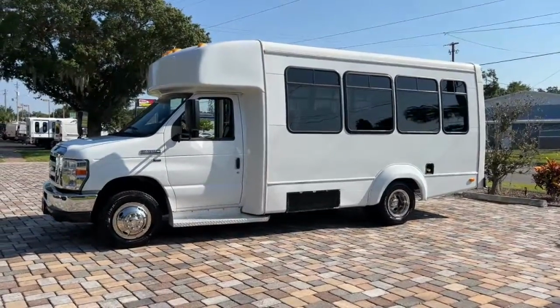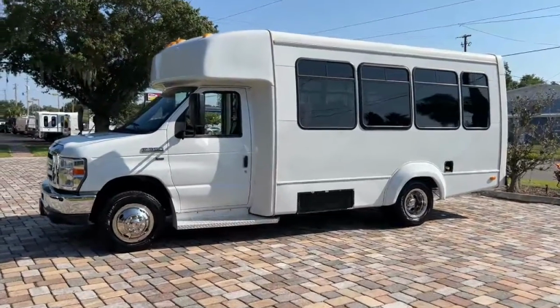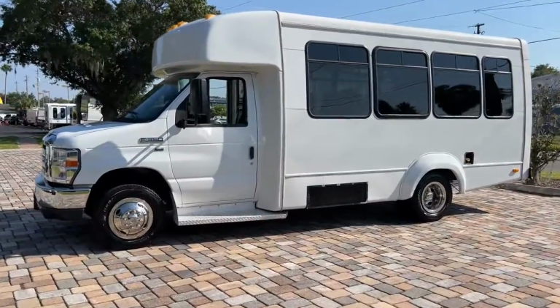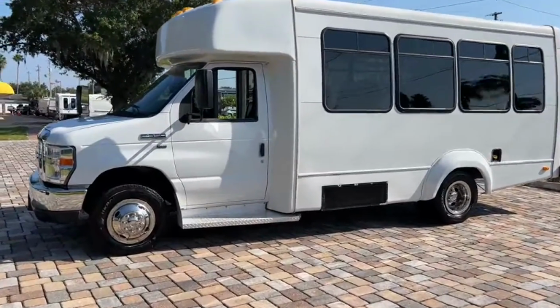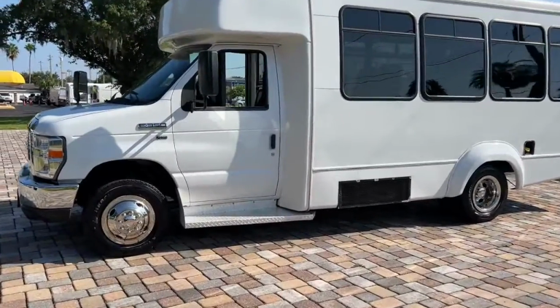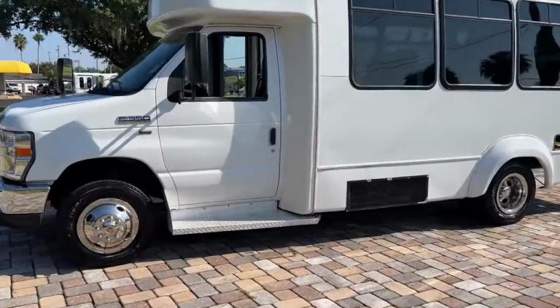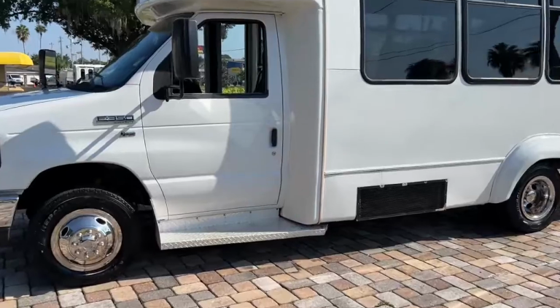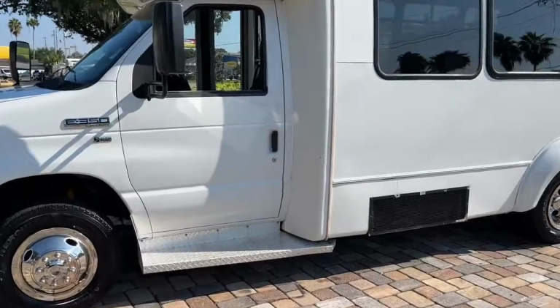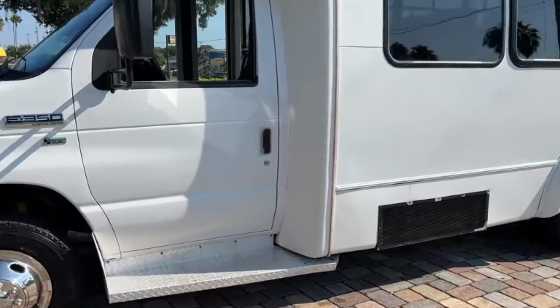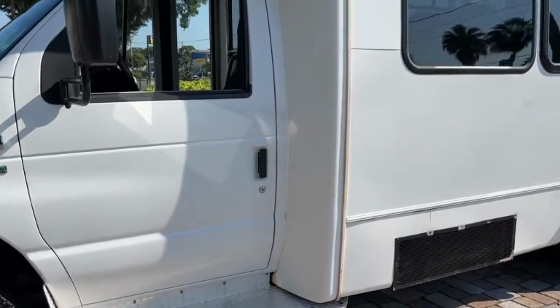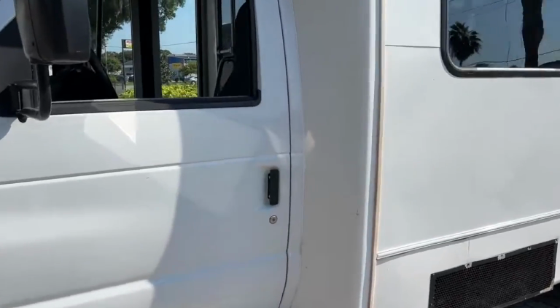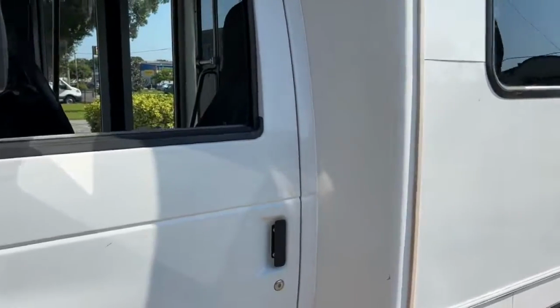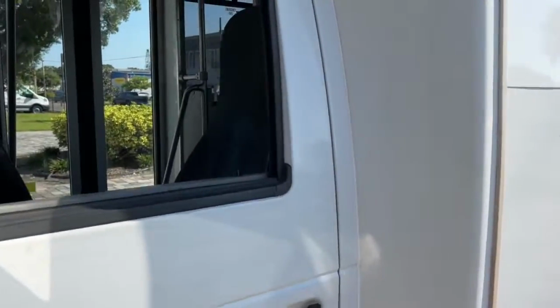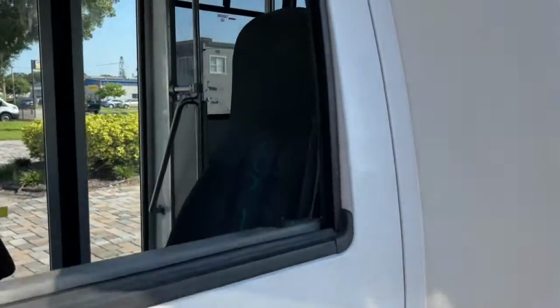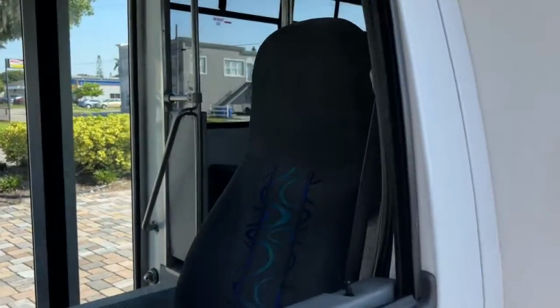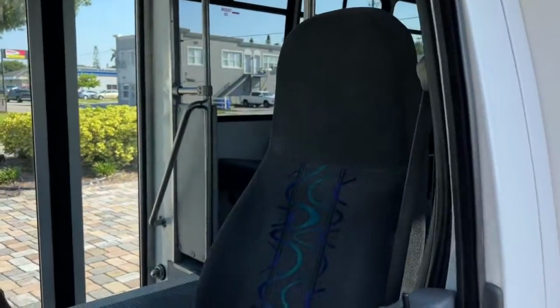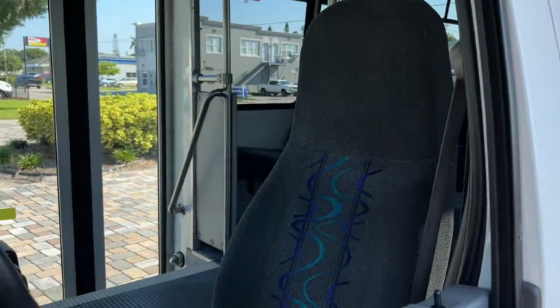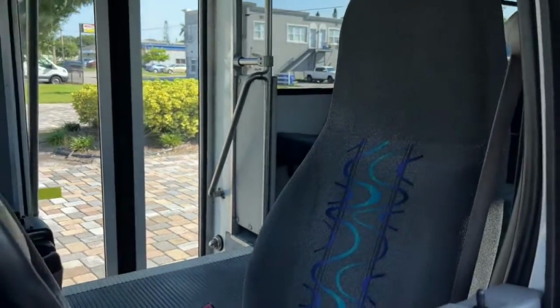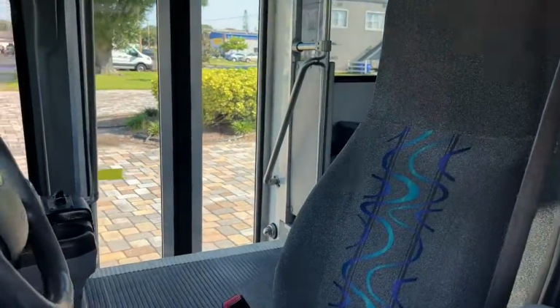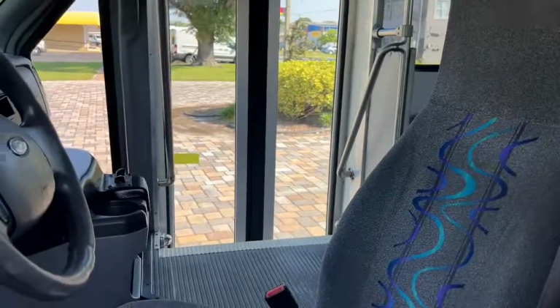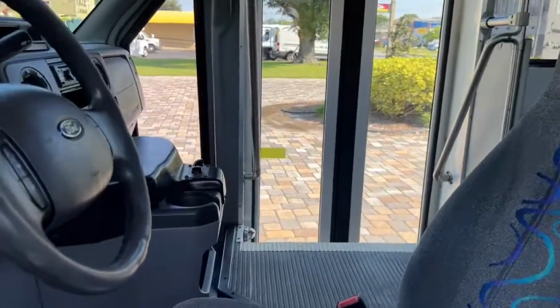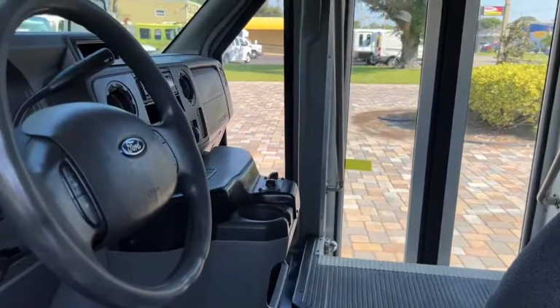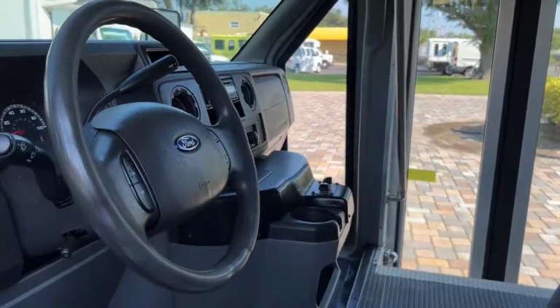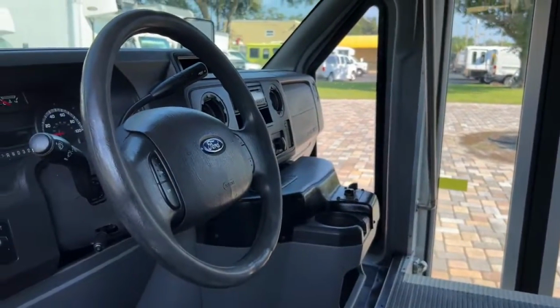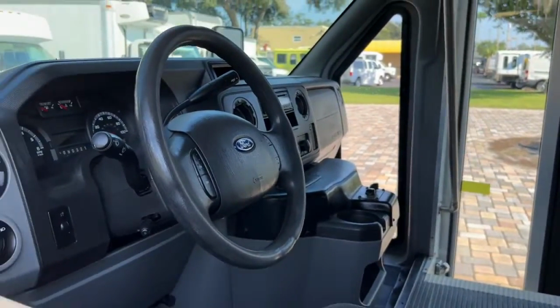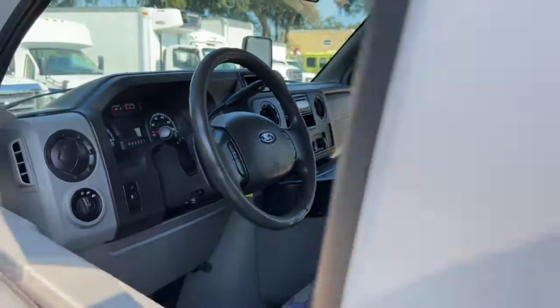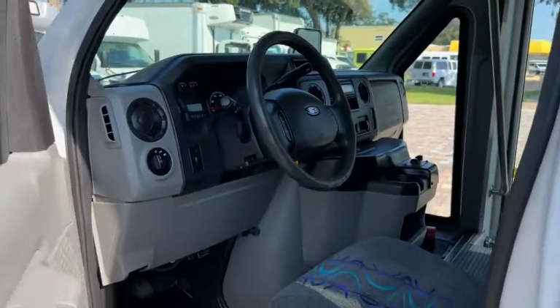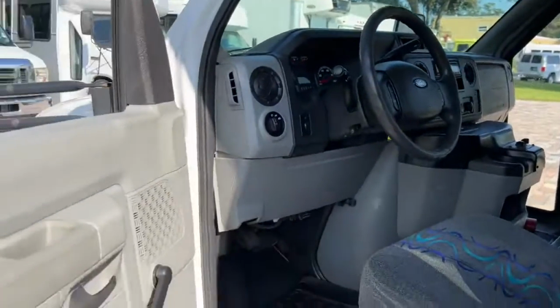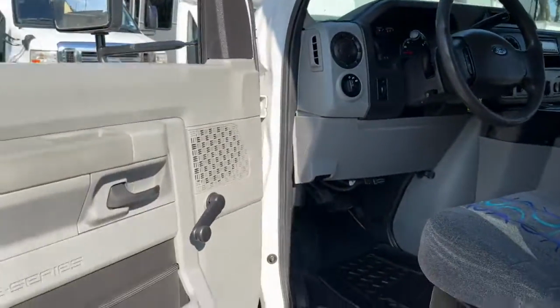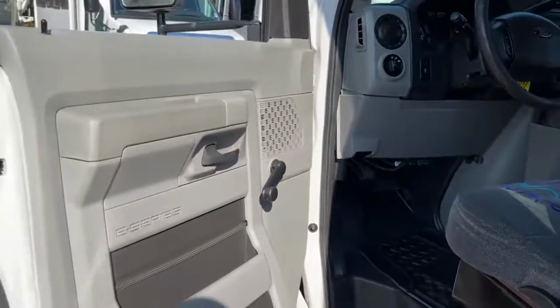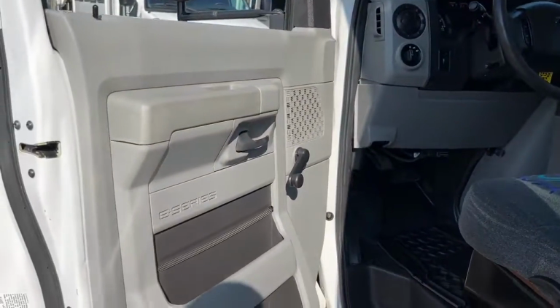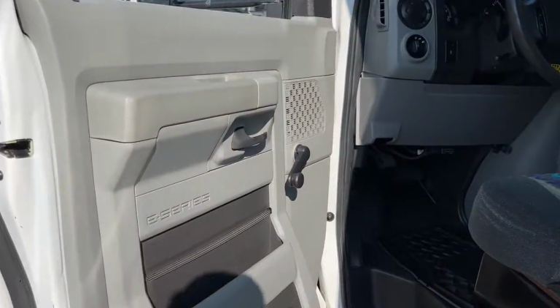This full-size van is well-equipped and ready to work hard to help your business thrive. Don't miss the chance to drive this rugged E350. Our team will give you an outstanding road test experience. Stop in today.